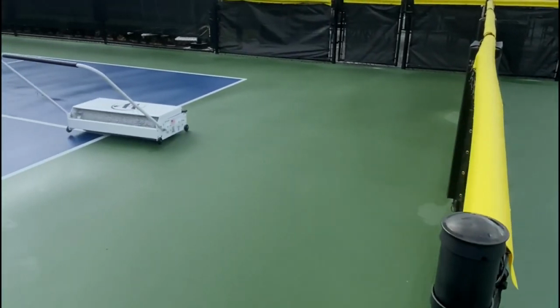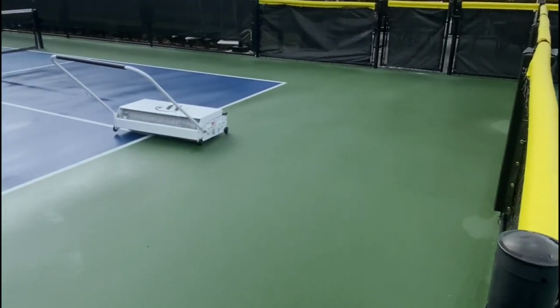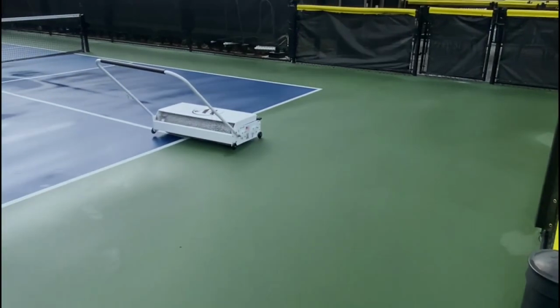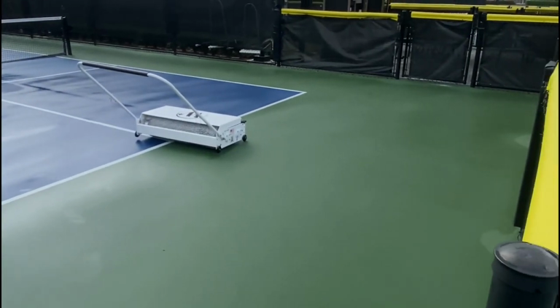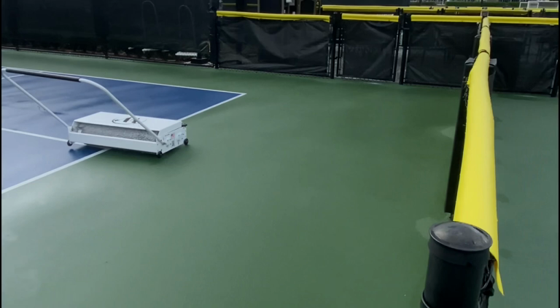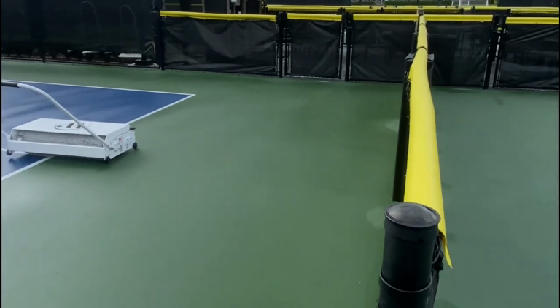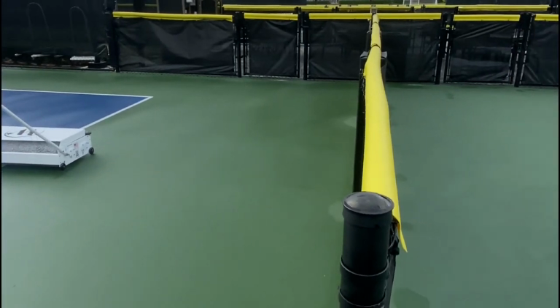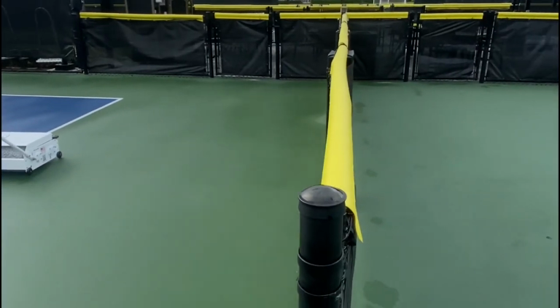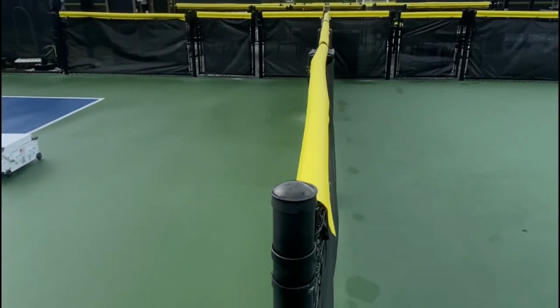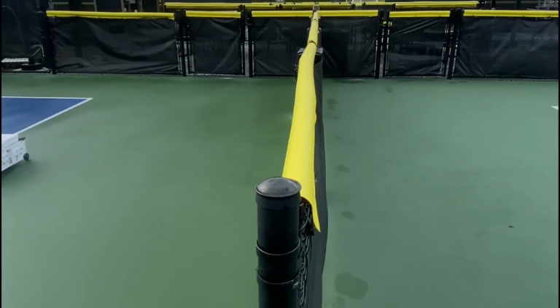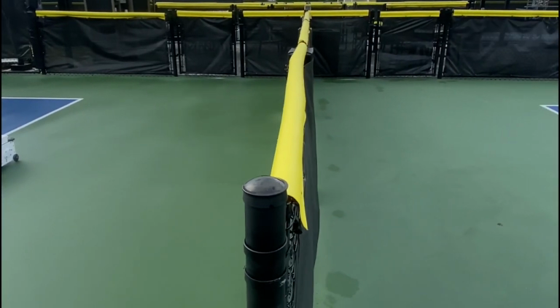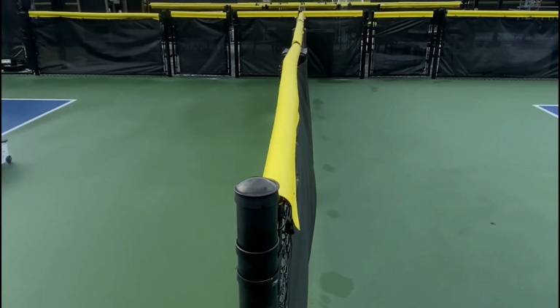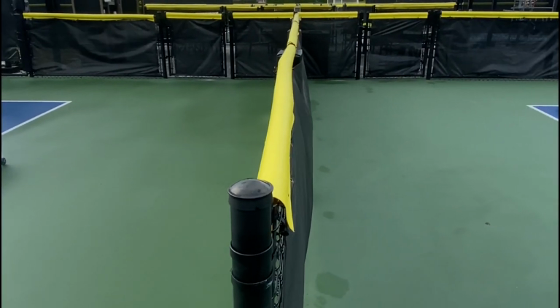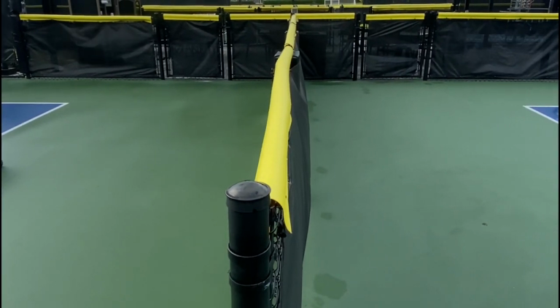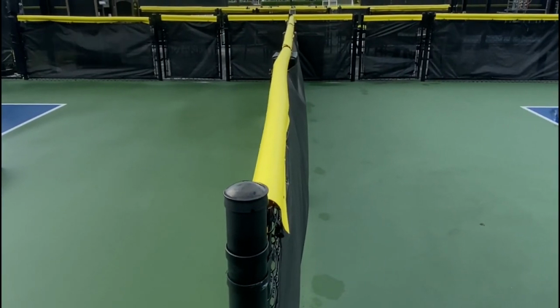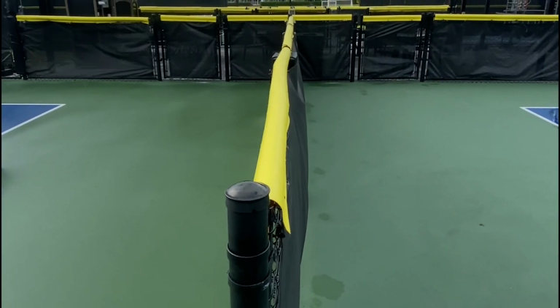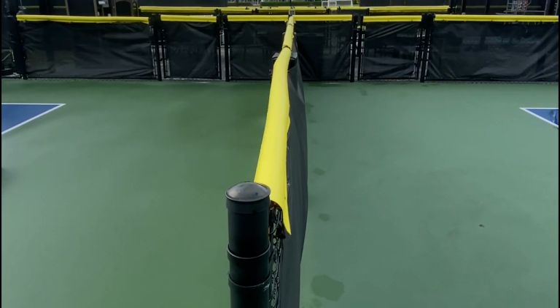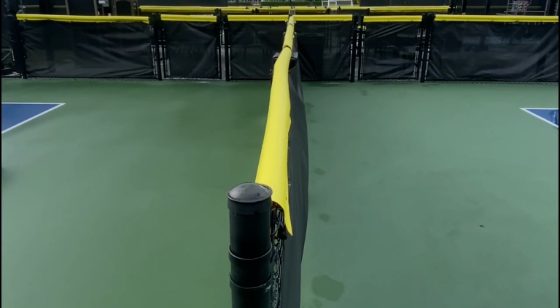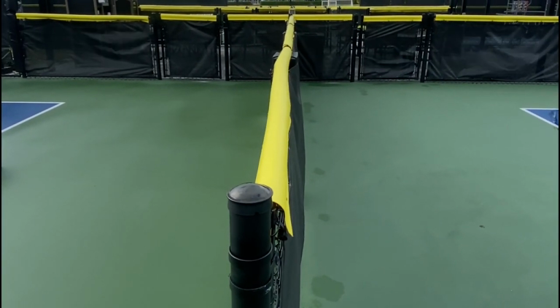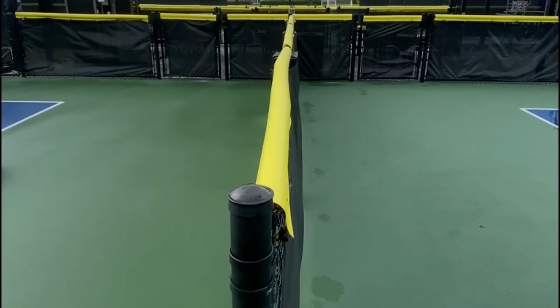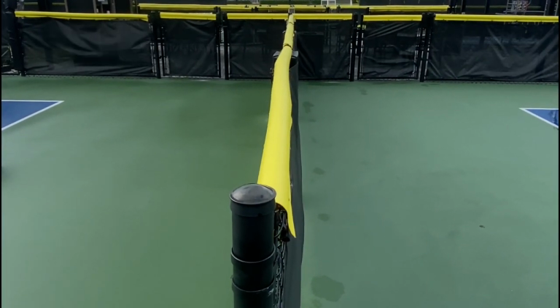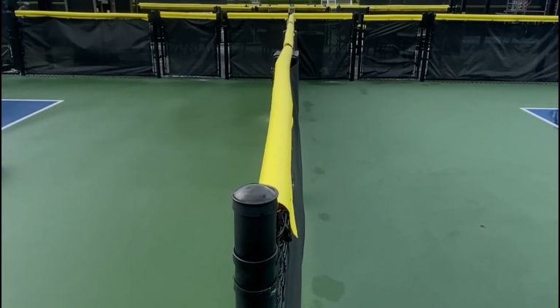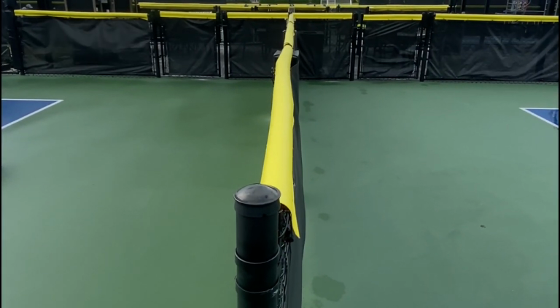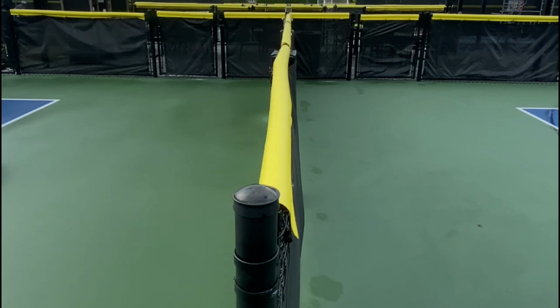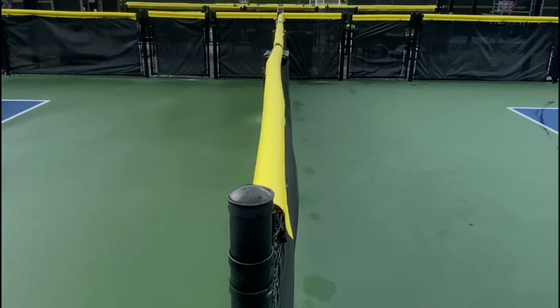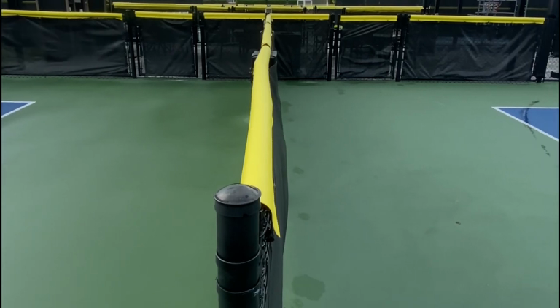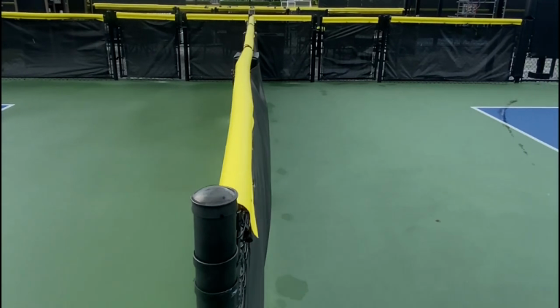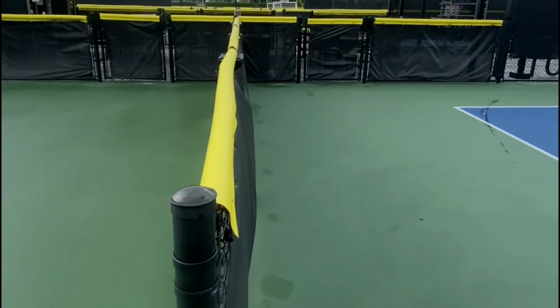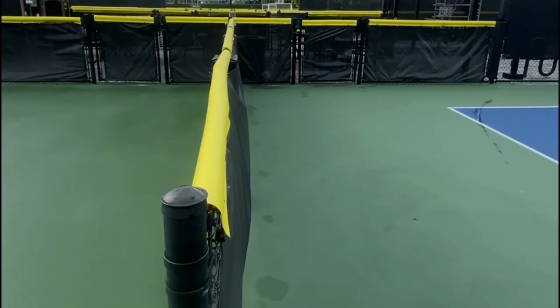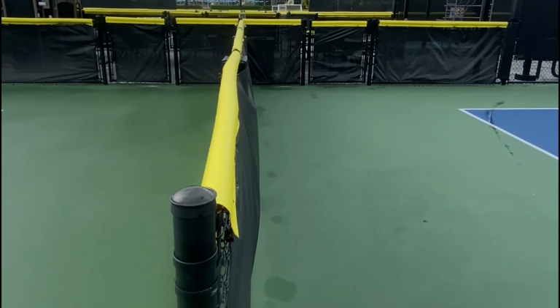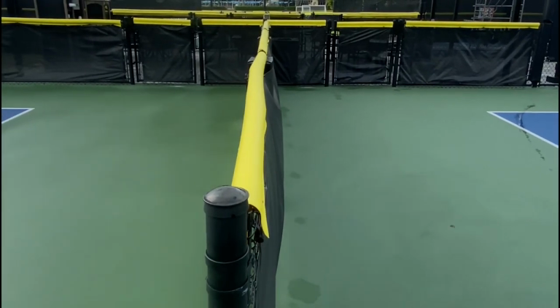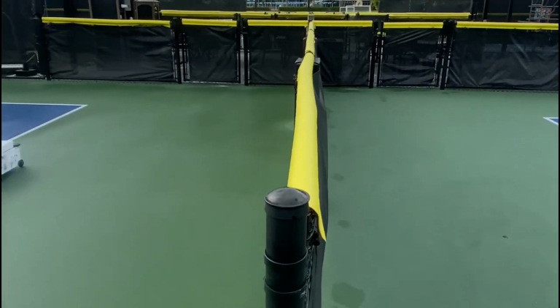To give you perspective, the court to the left down the fence is still wet and has not been touched. The court to the right has been dried.